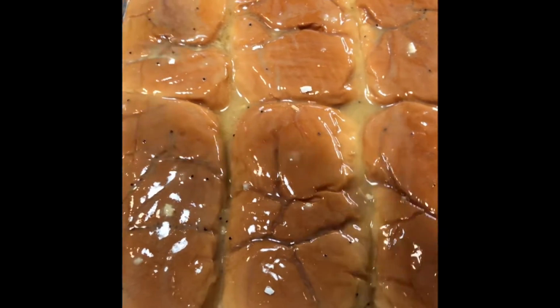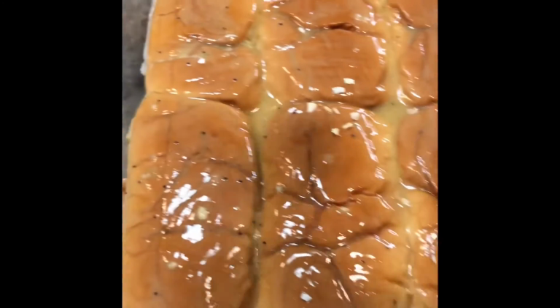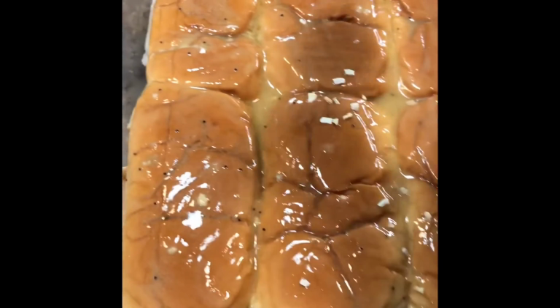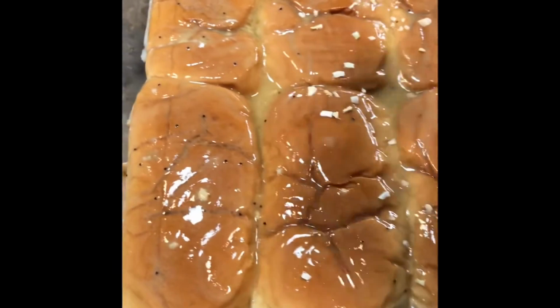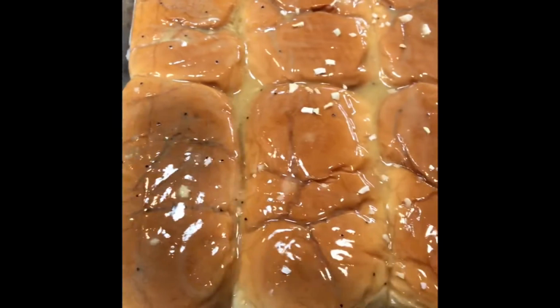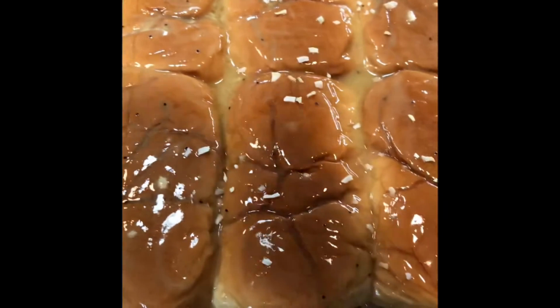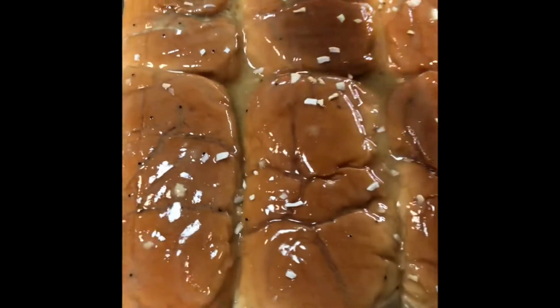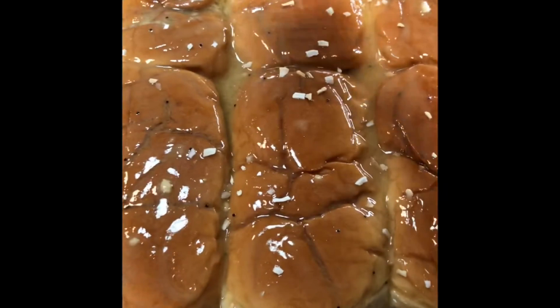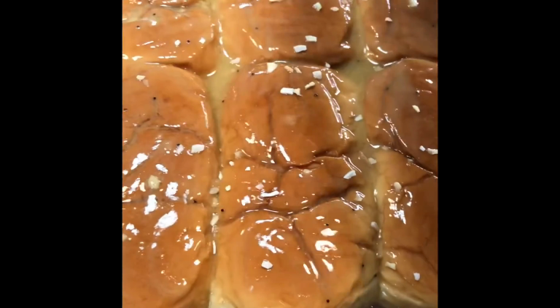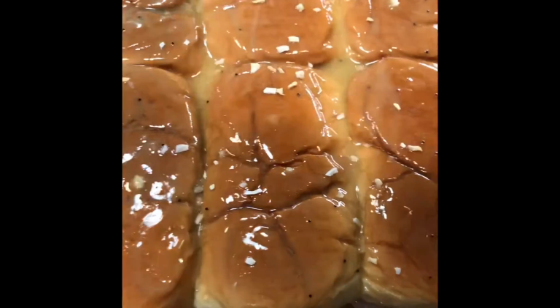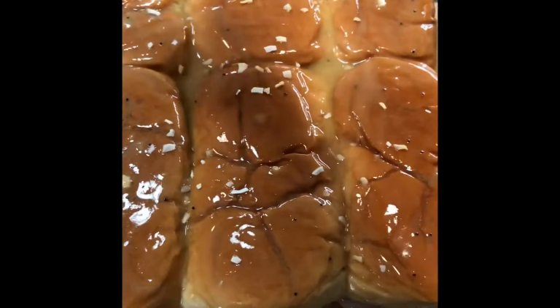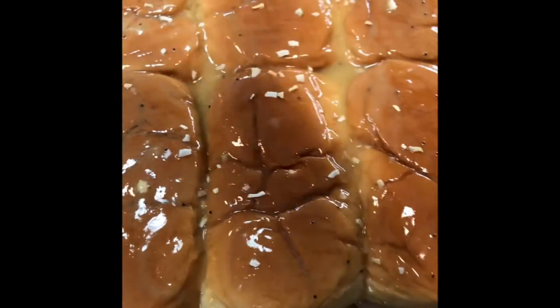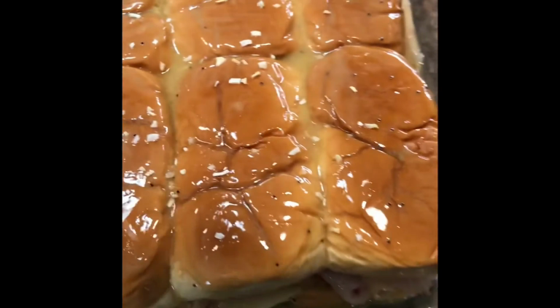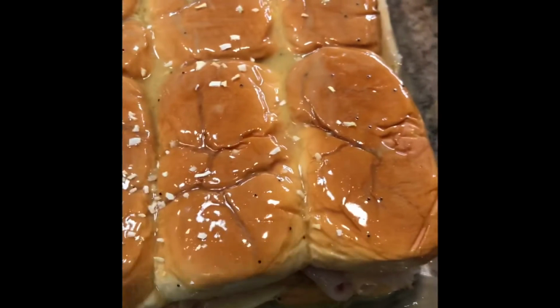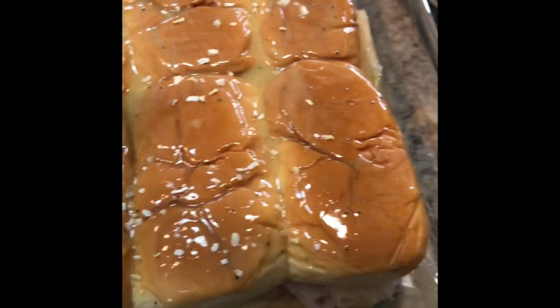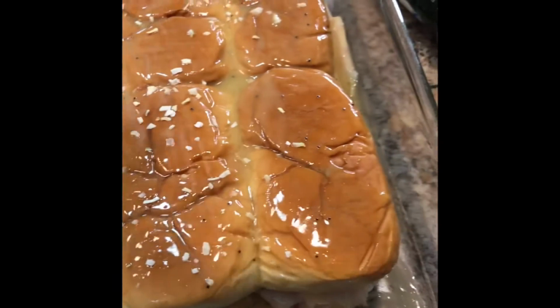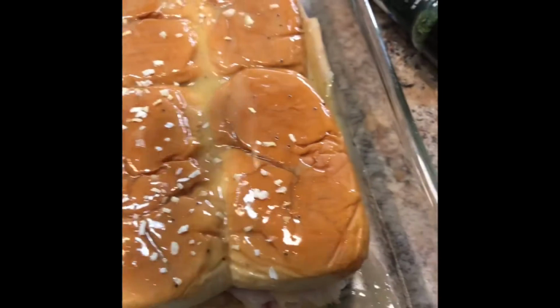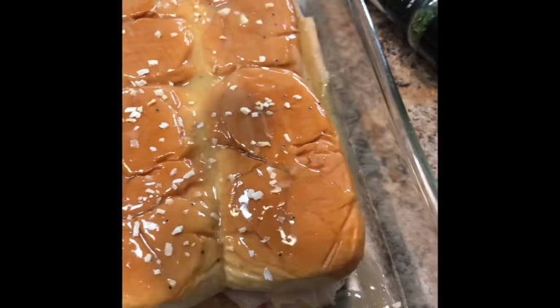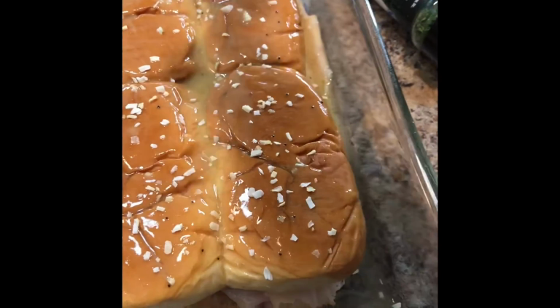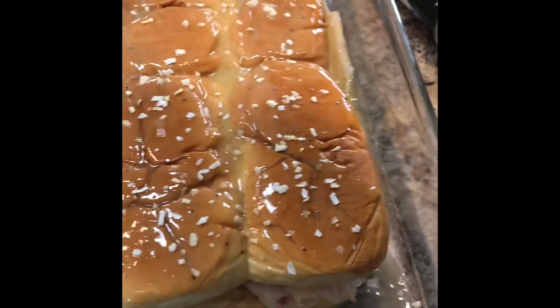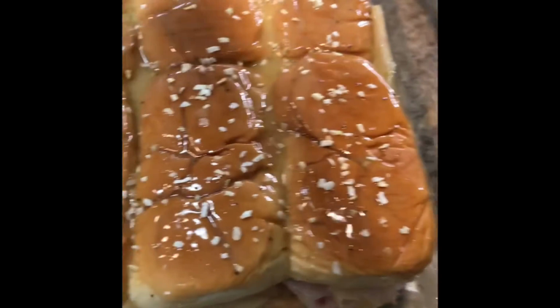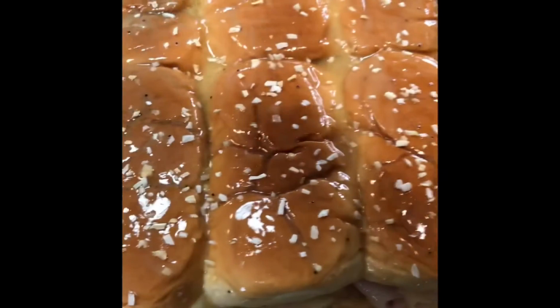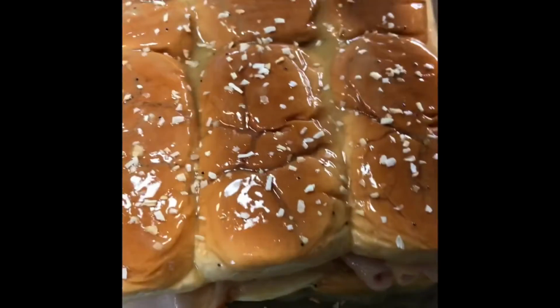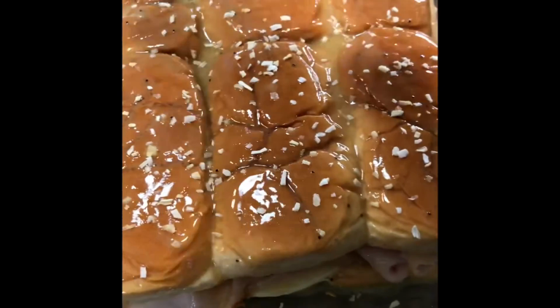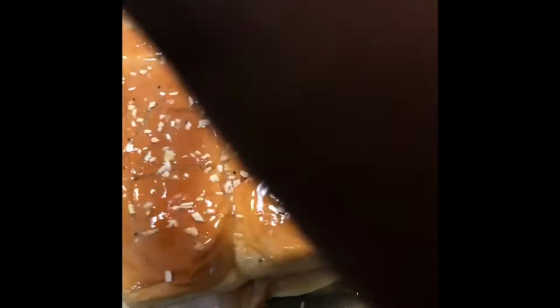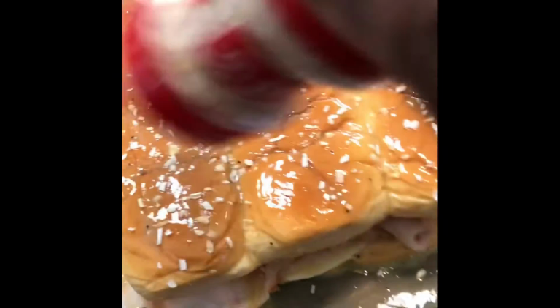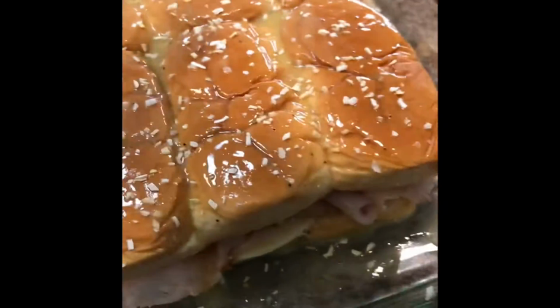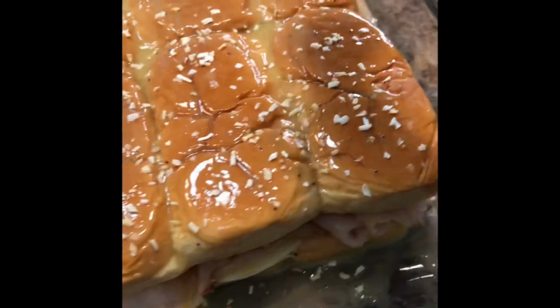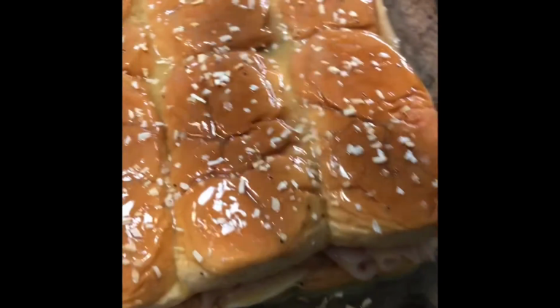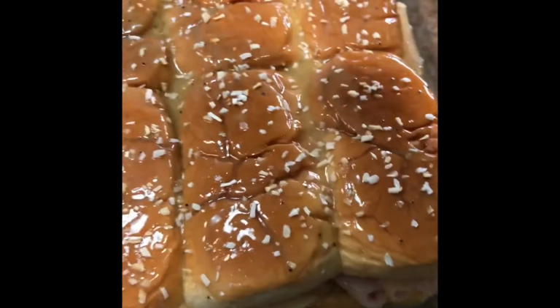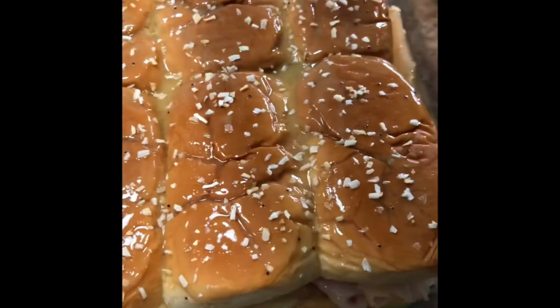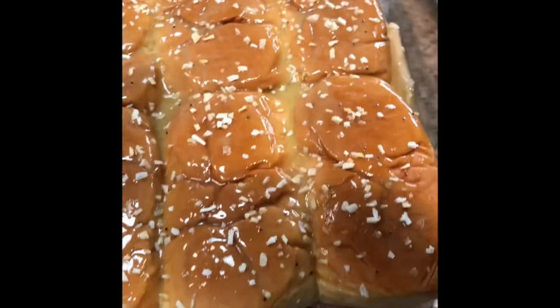I have some poppy seeds in my special sauce, but it's not enough for me — I need some more poppy seed goodness. So once I finish this, I think I'll add some more poppy seed flavor to the top of the crown.